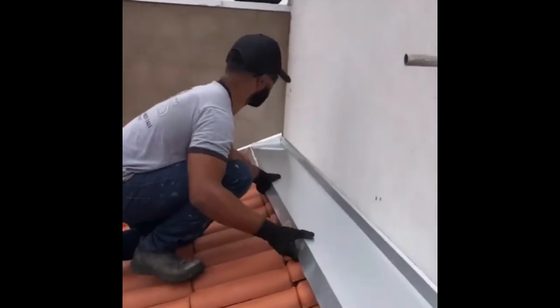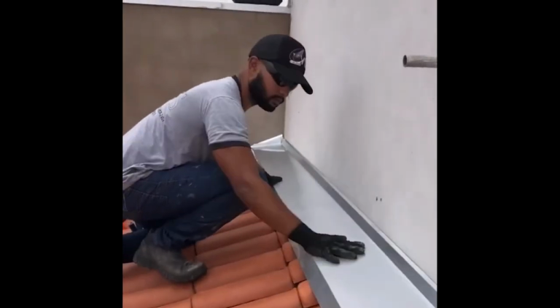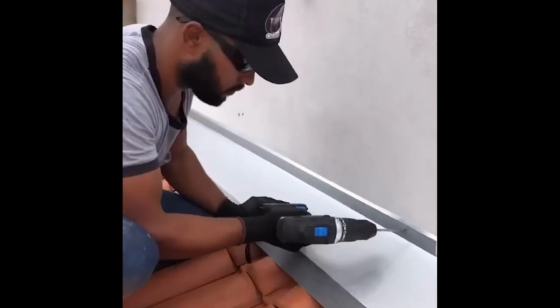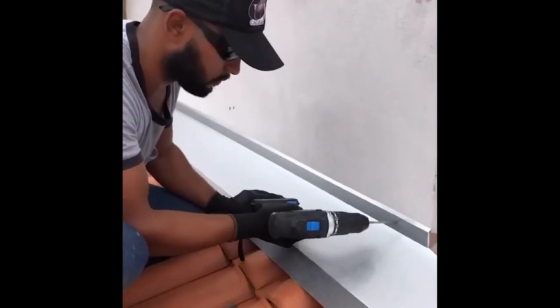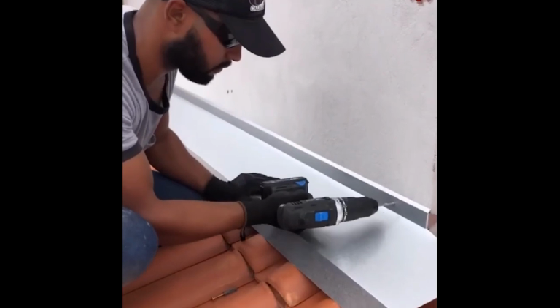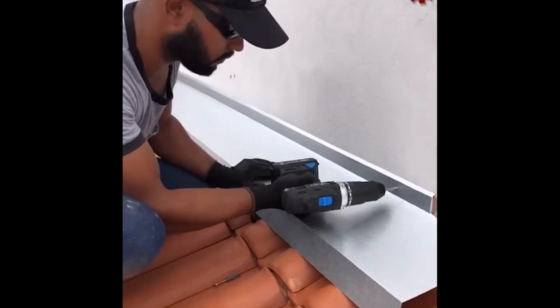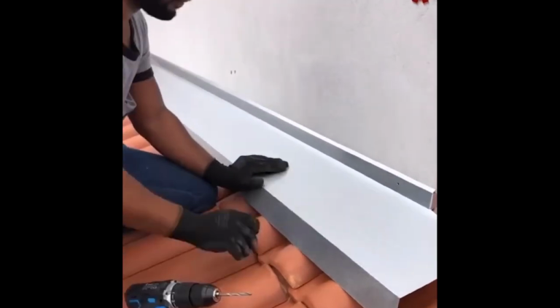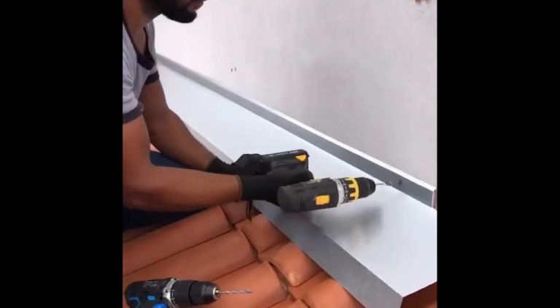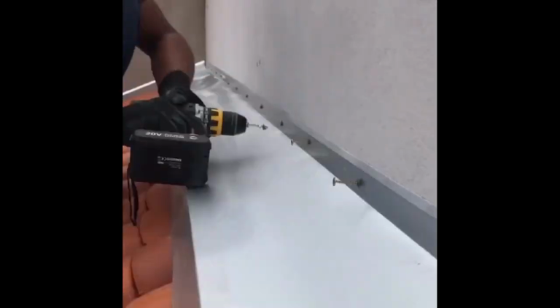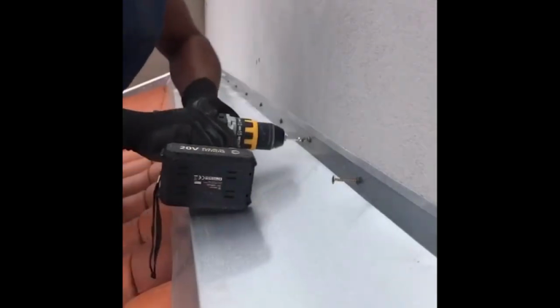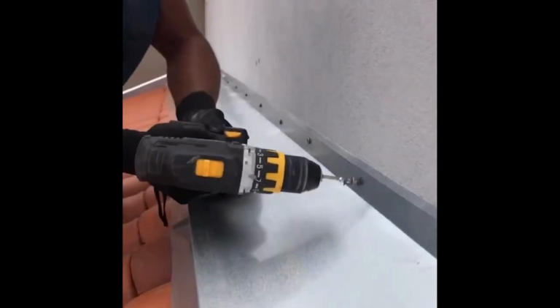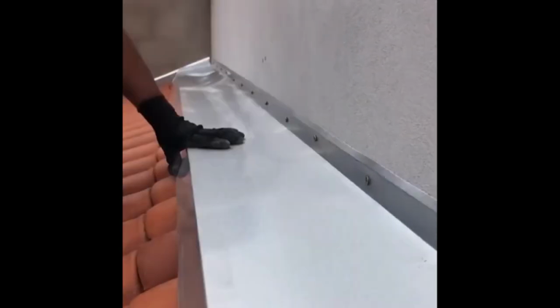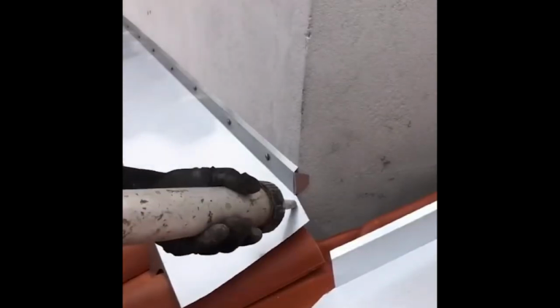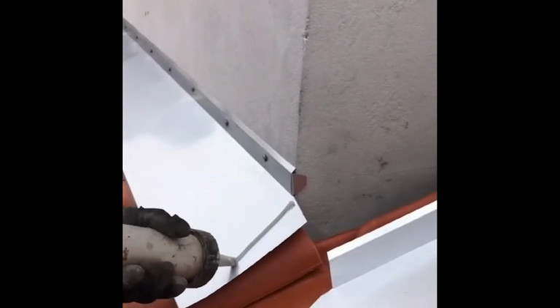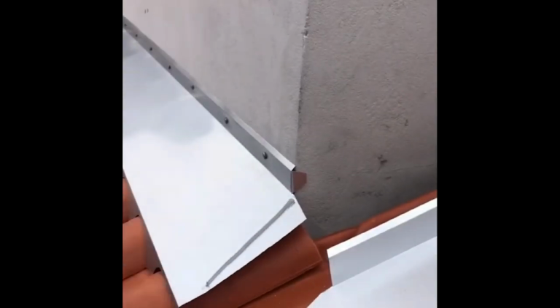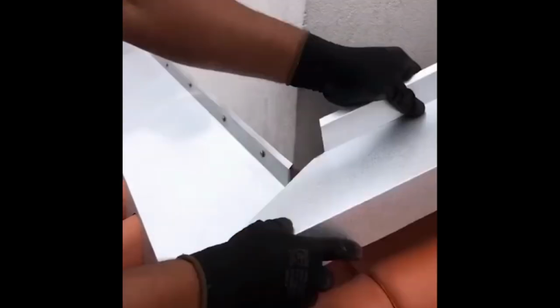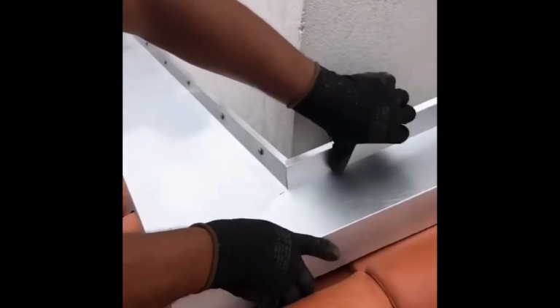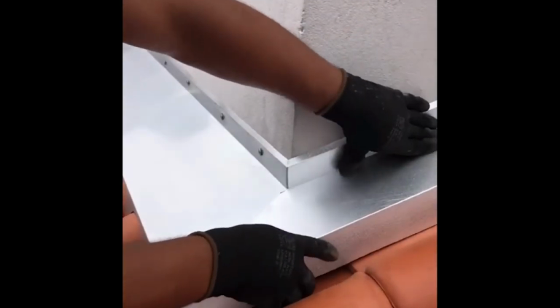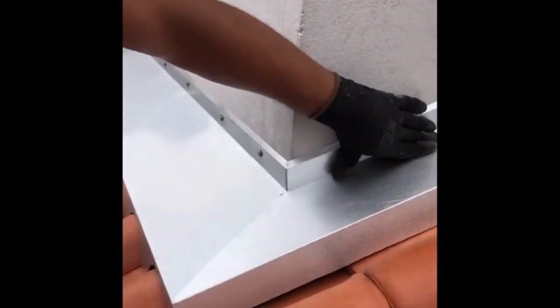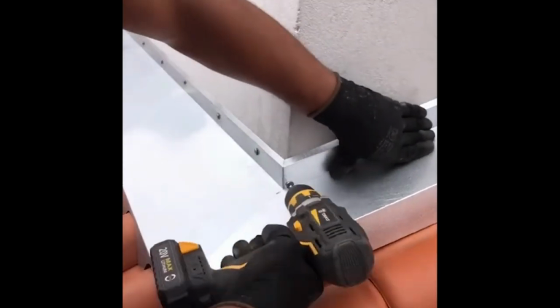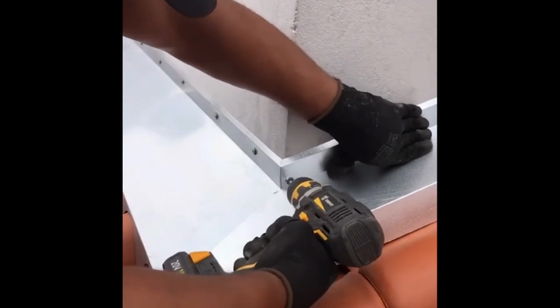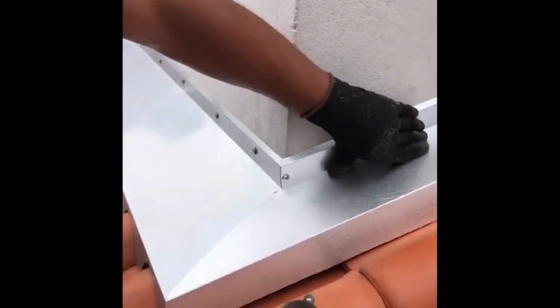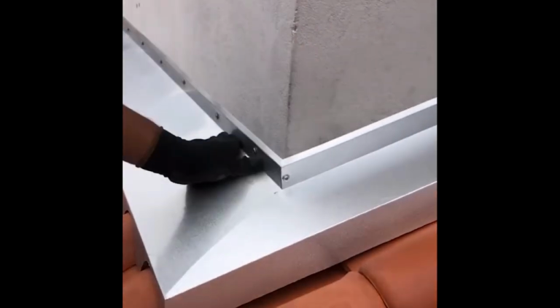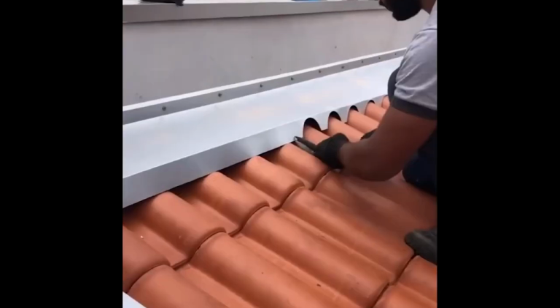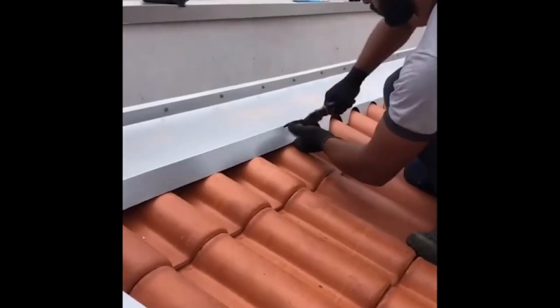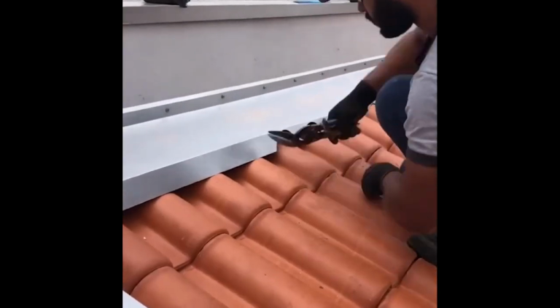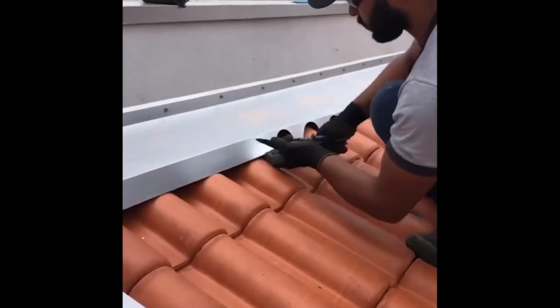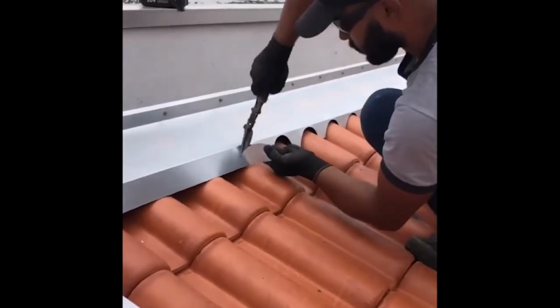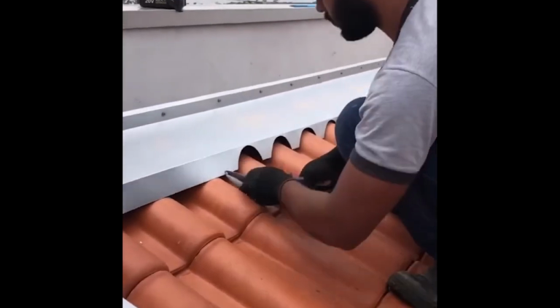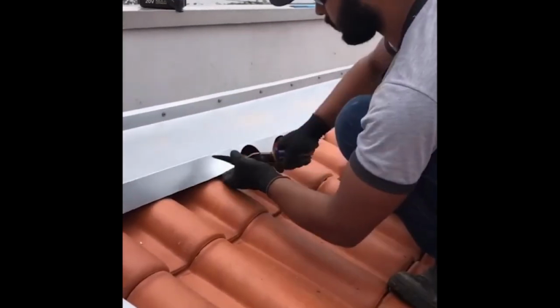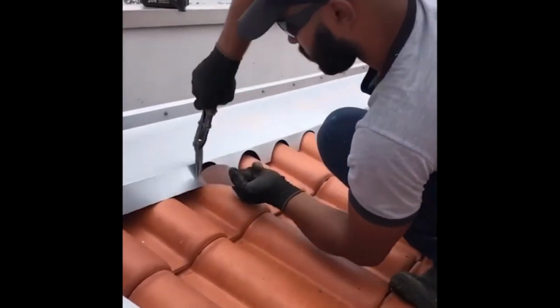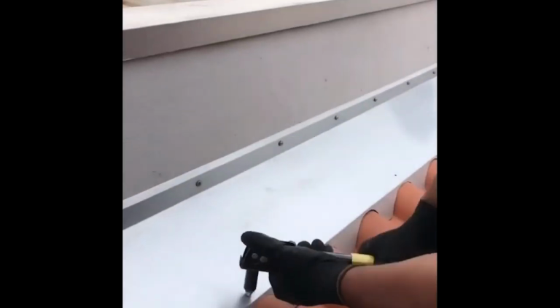The function of flashing is to protect the masonry of a construction against infiltrations, ensuring that walls are not damaged.